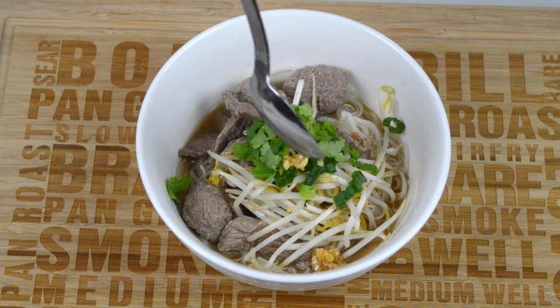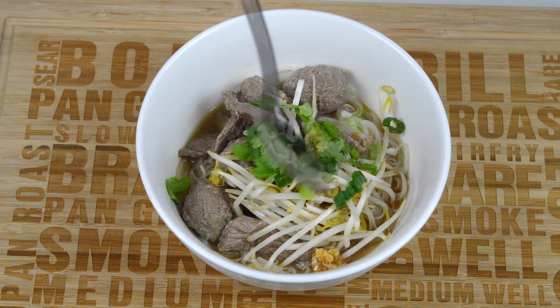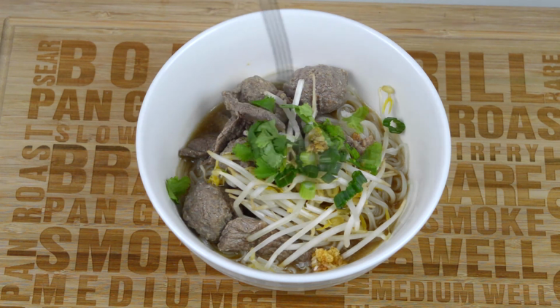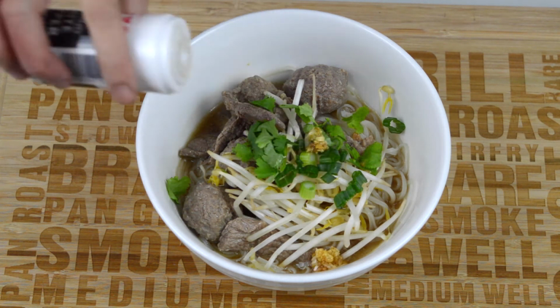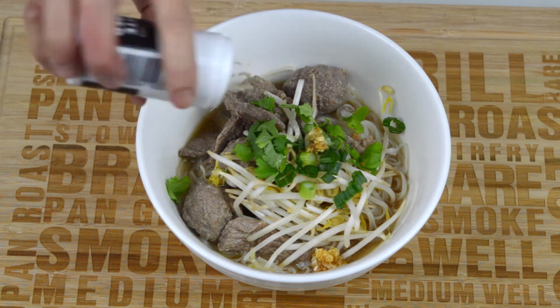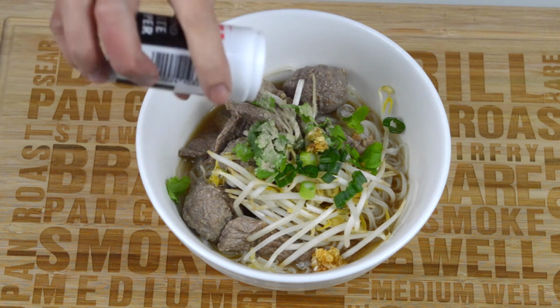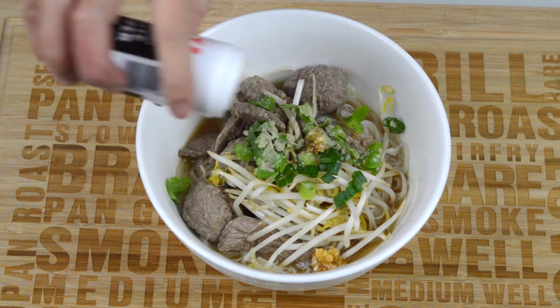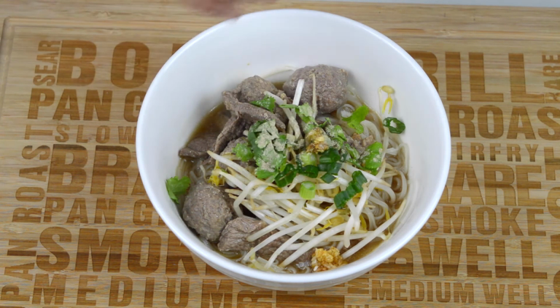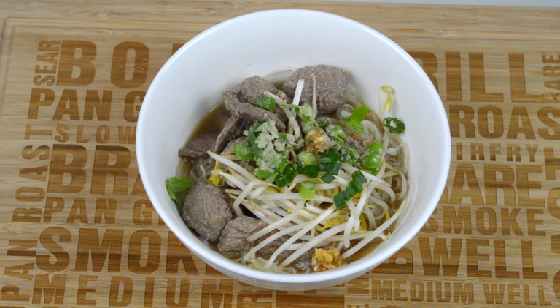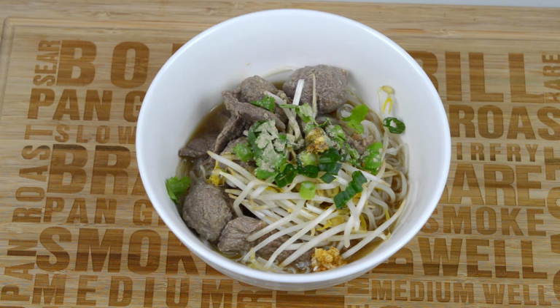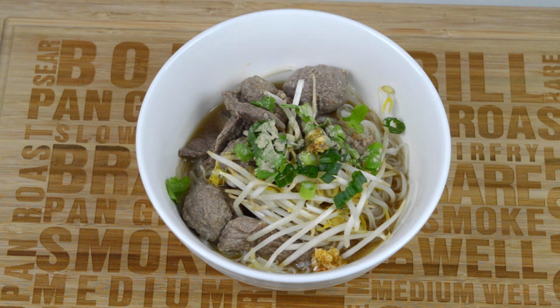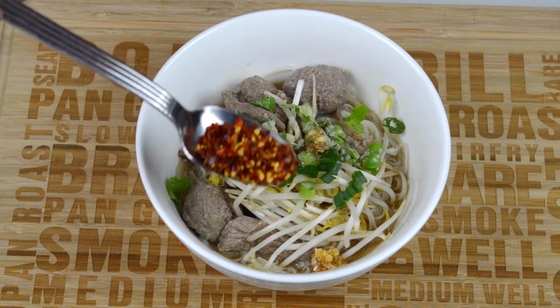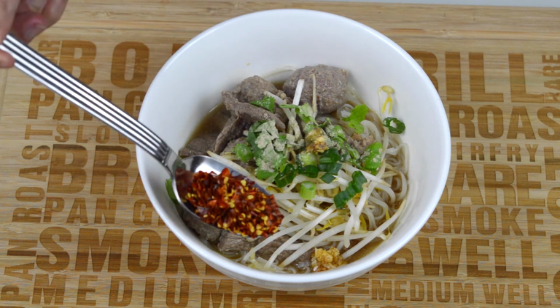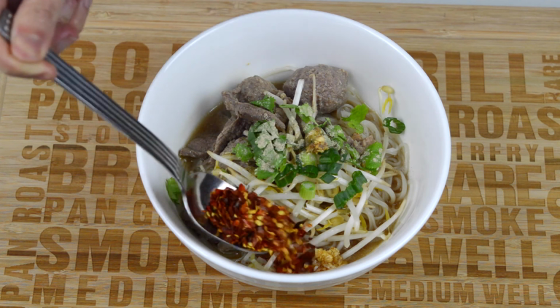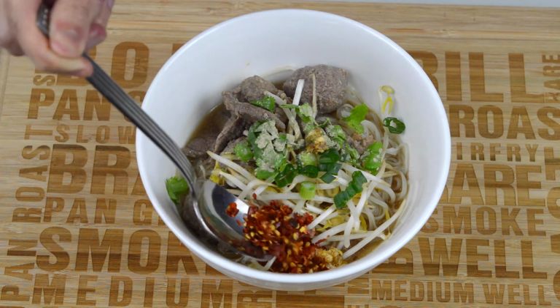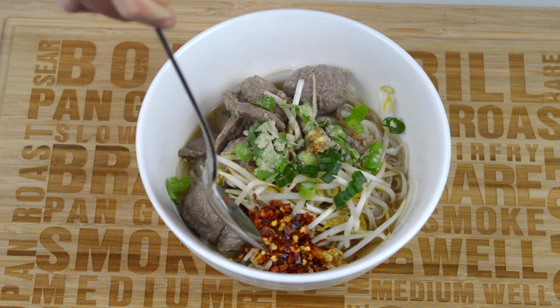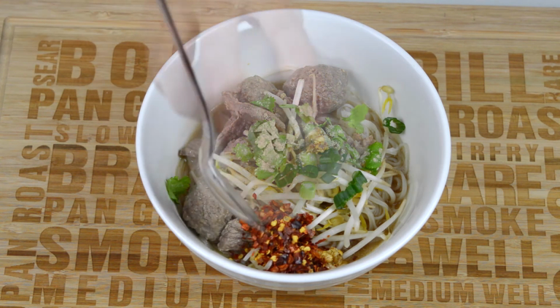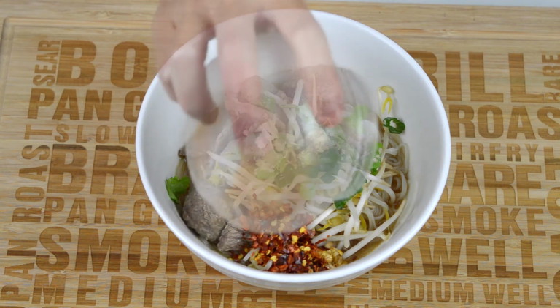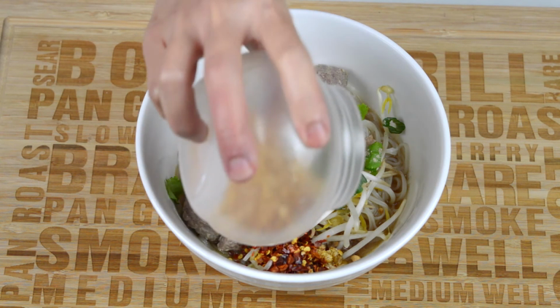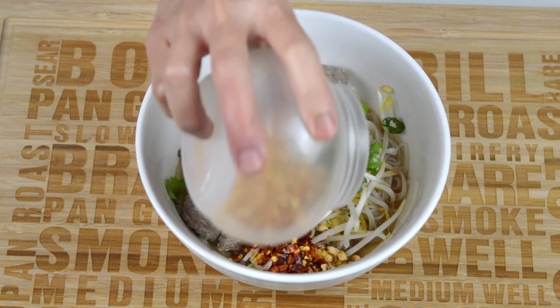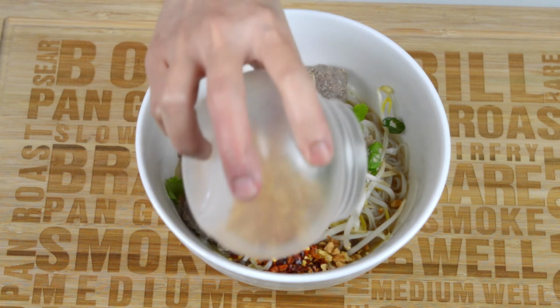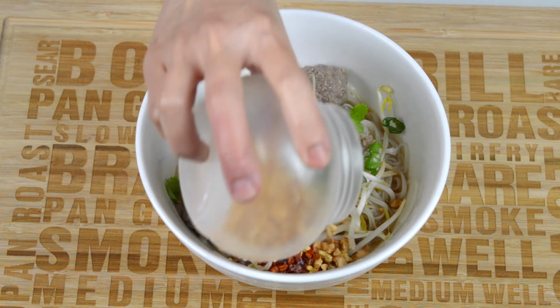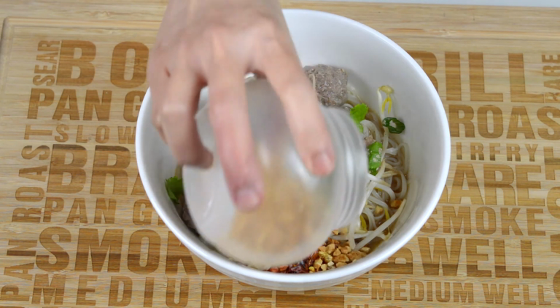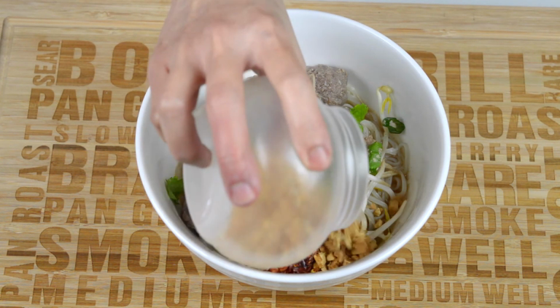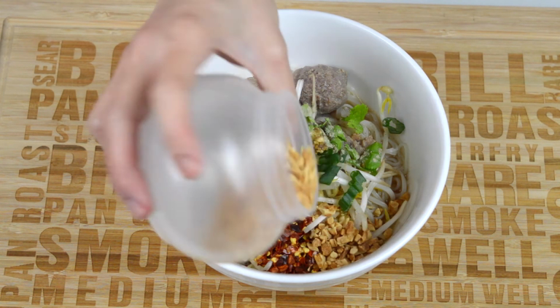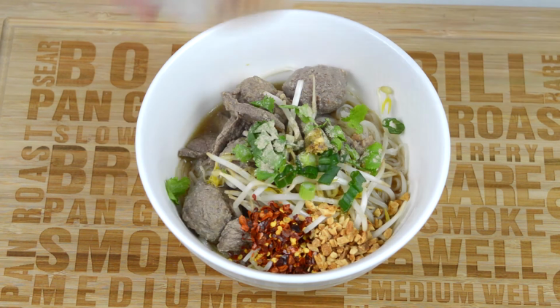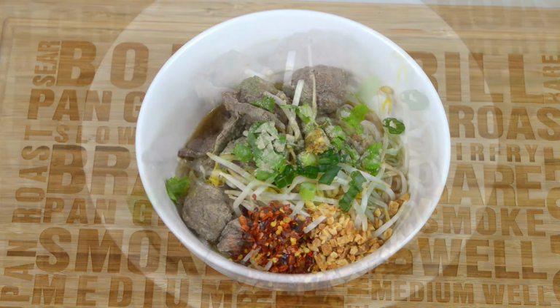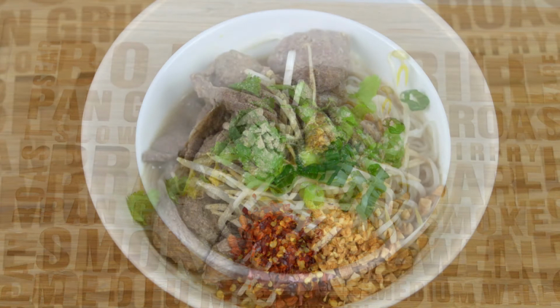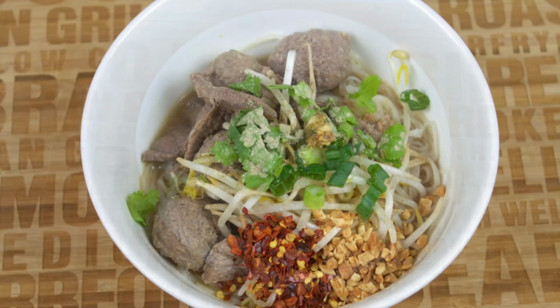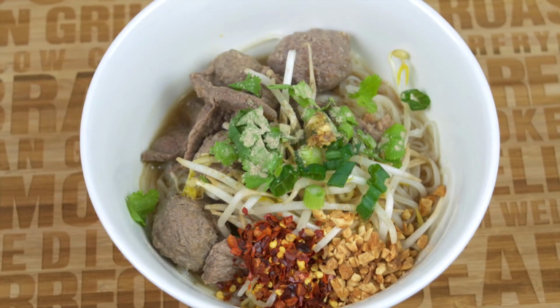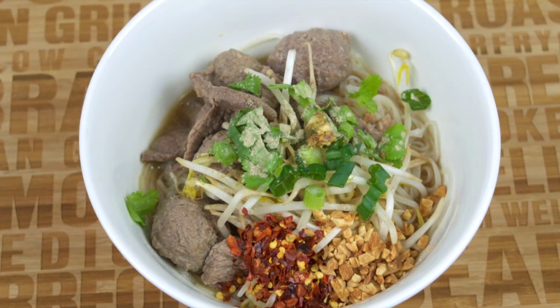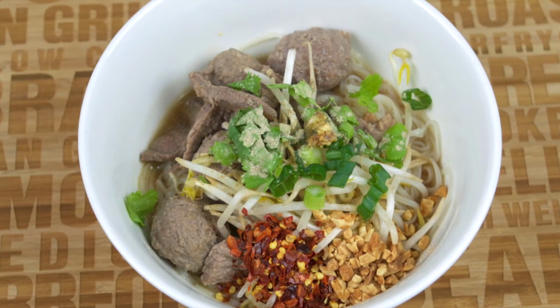Finally, add the garnish of your choice. We use bean sprouts, spring onion, coriander, fried garlic oil, pepper, dried chili flakes, and ground peanuts — but feel free to use whatever you want. Then serve and enjoy.